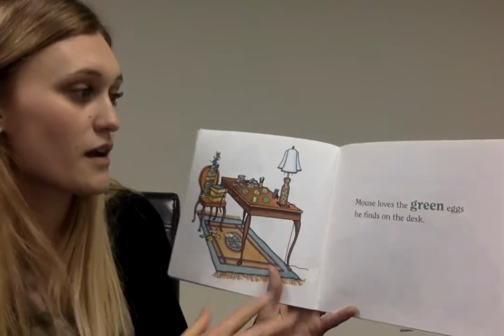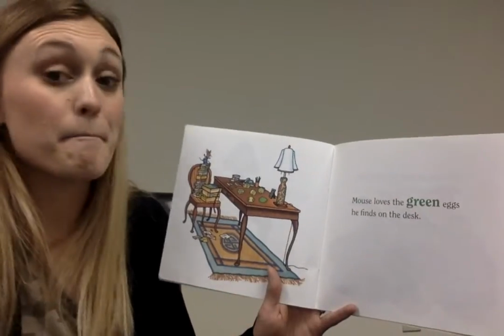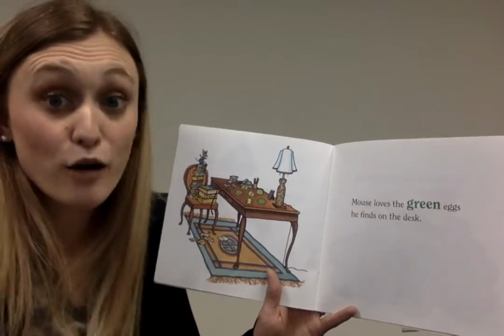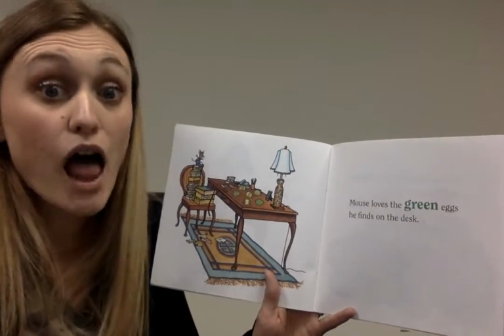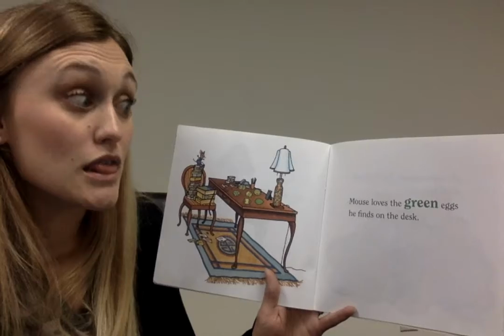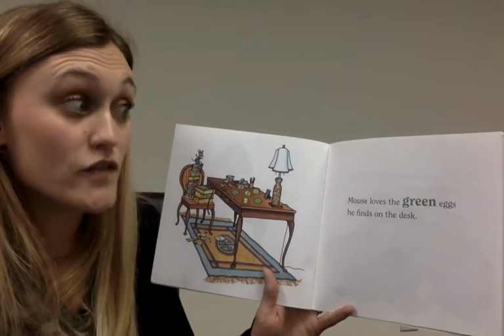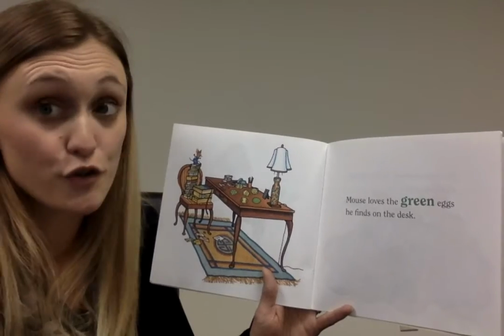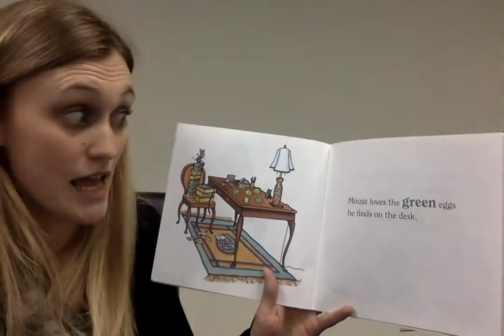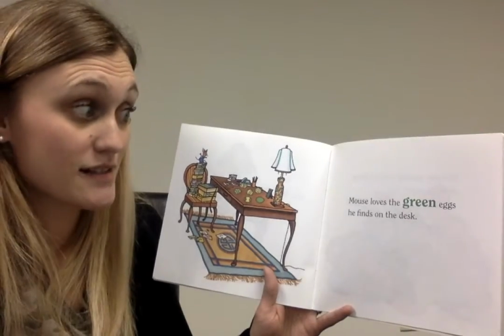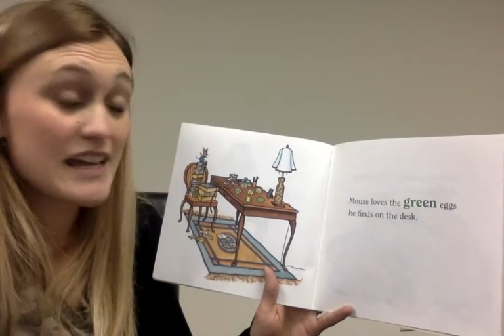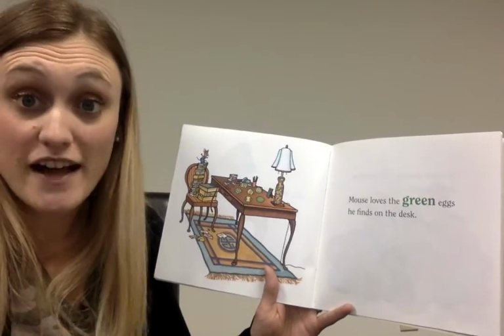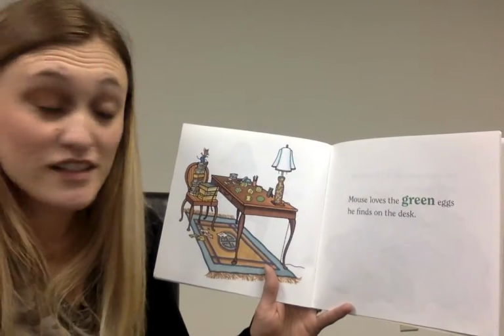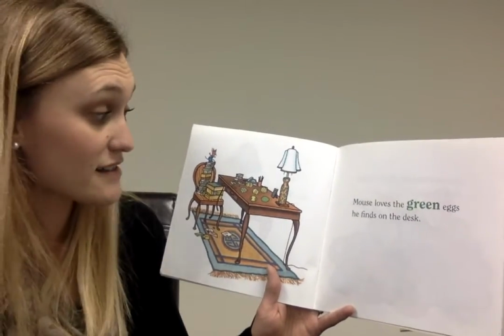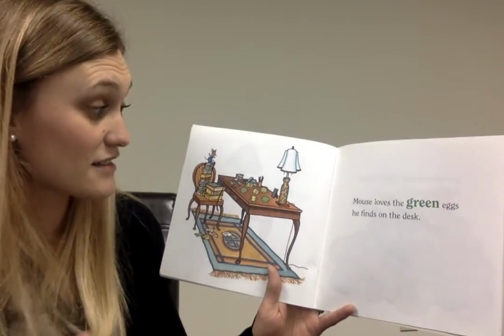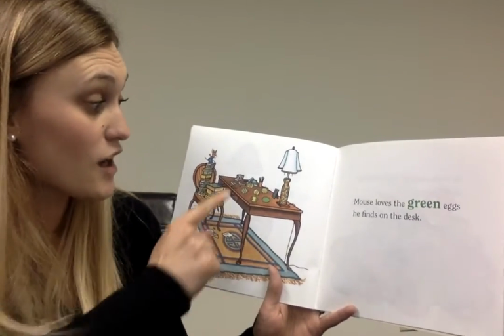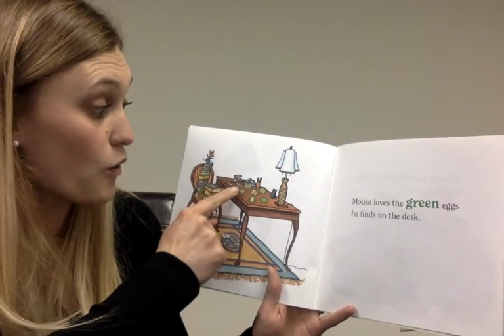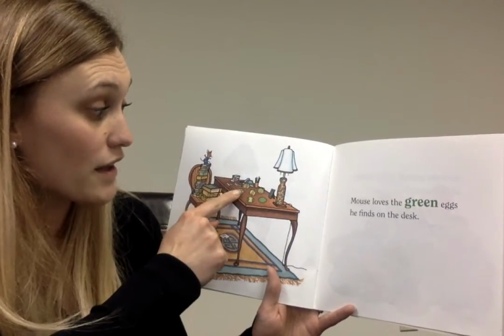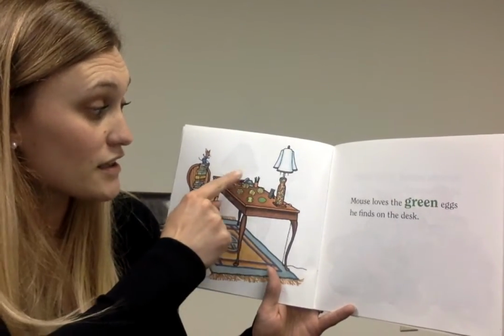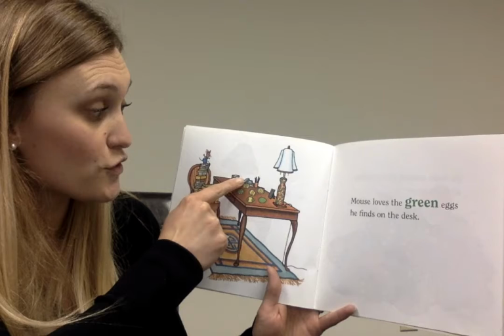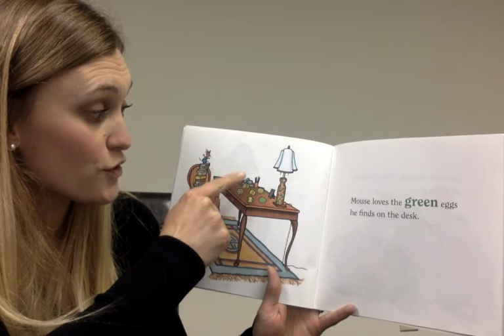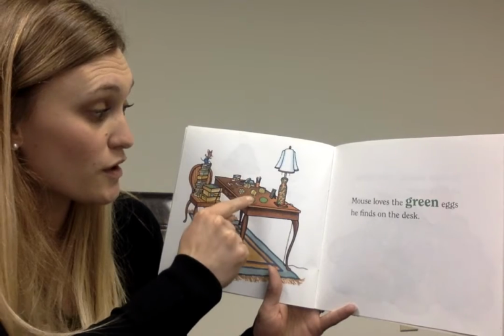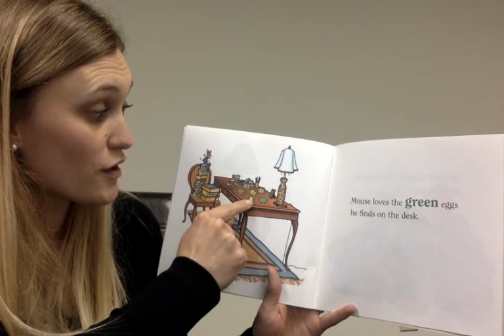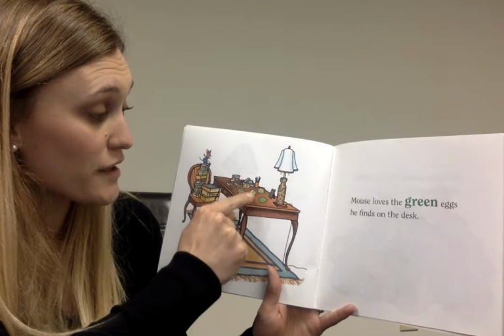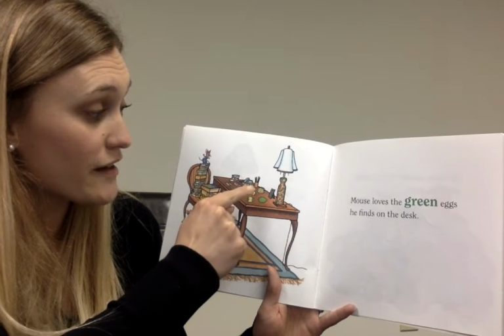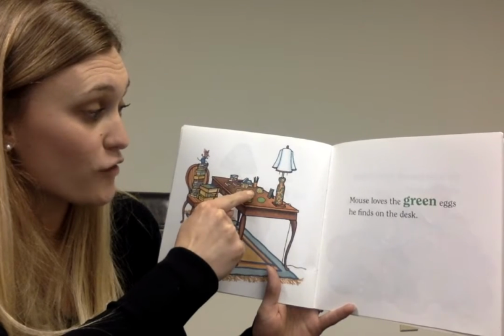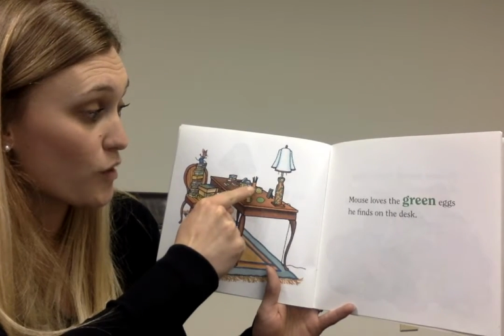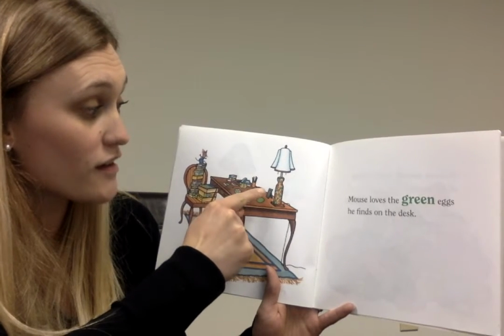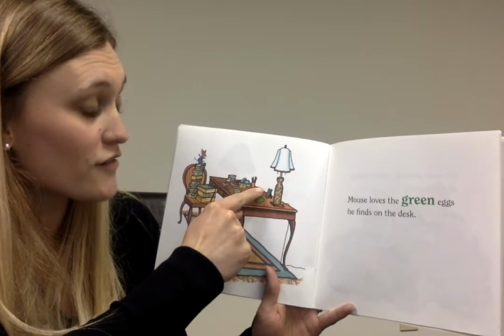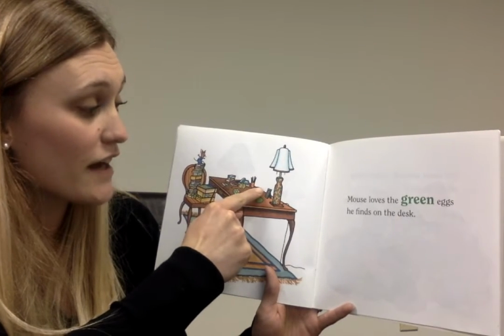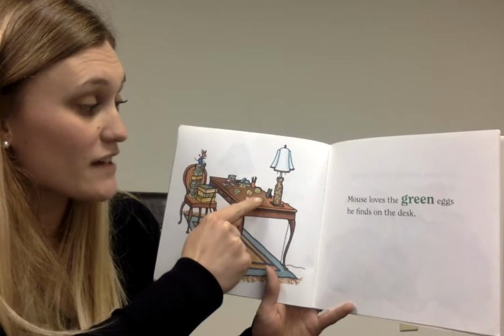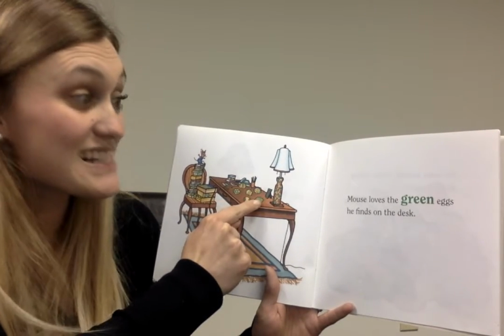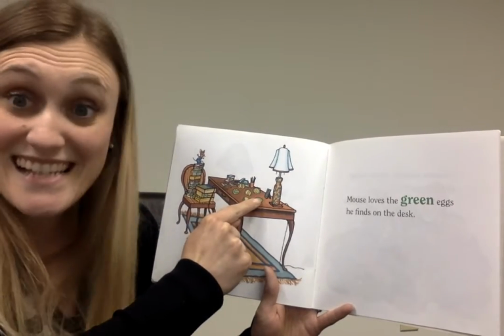Mouse loves the green eggs he finds on the desk. One, two, three, four, five, six.